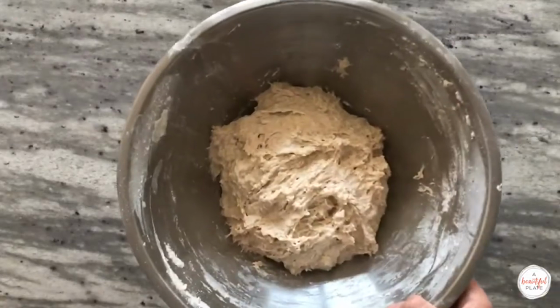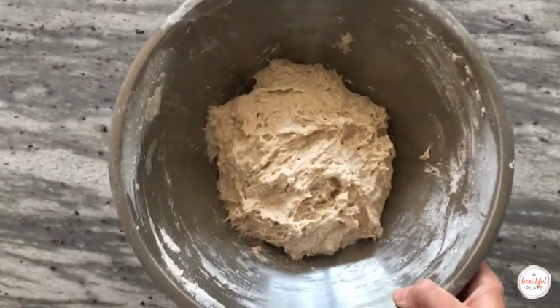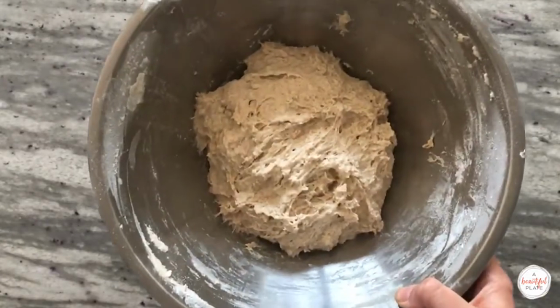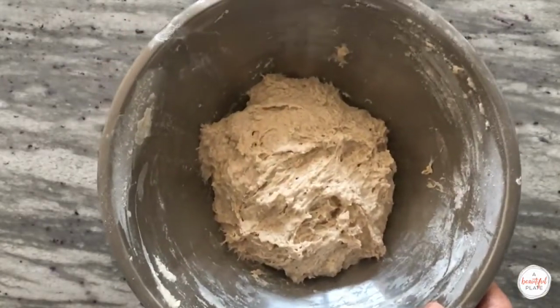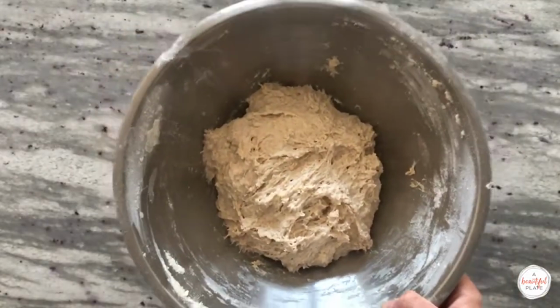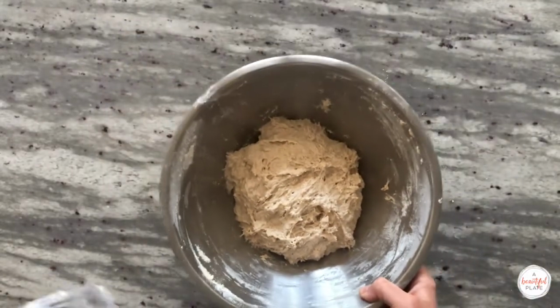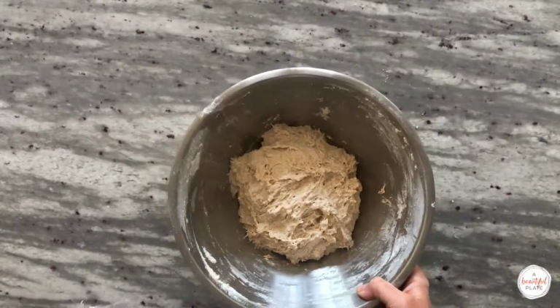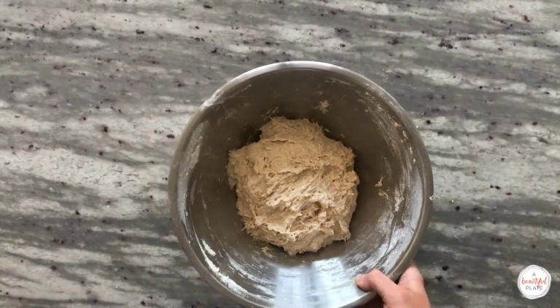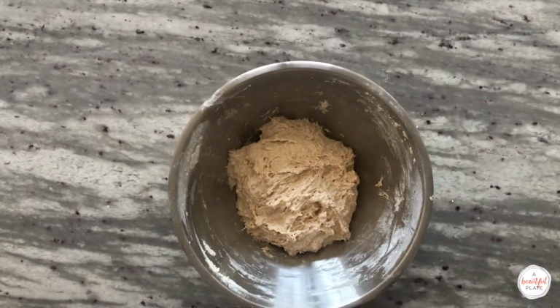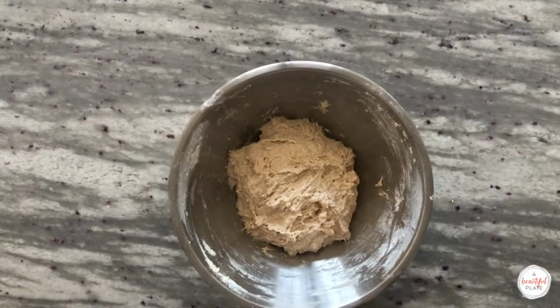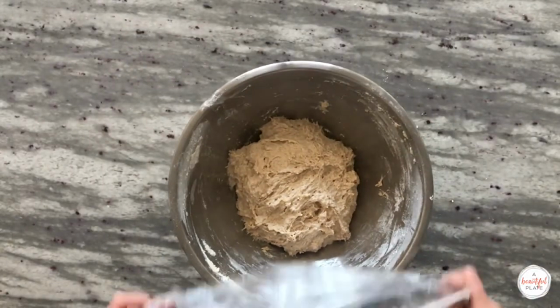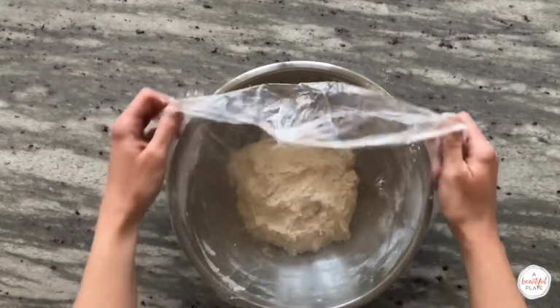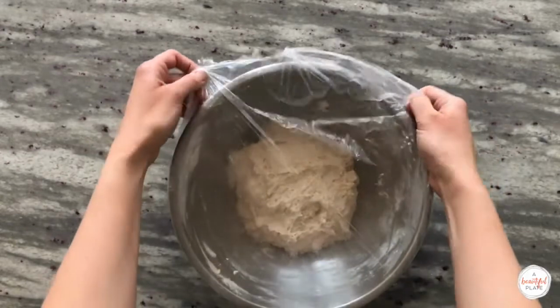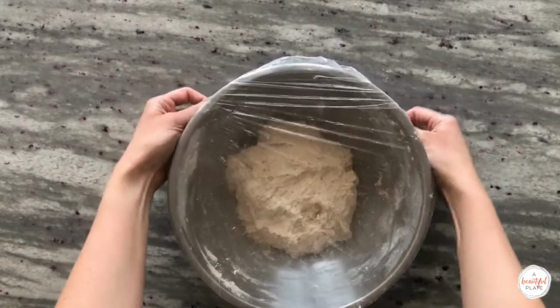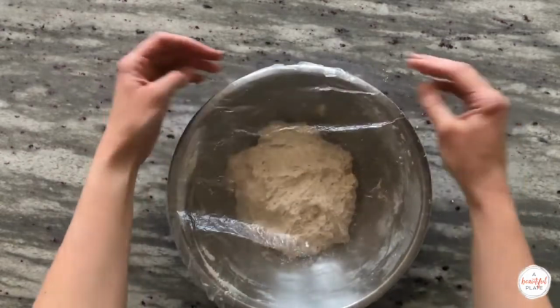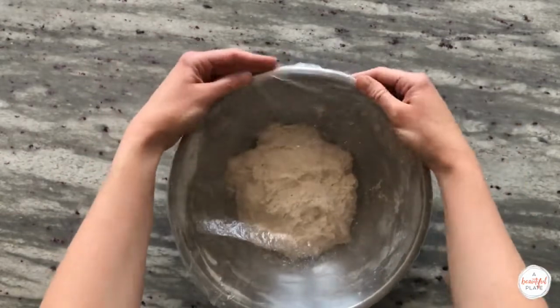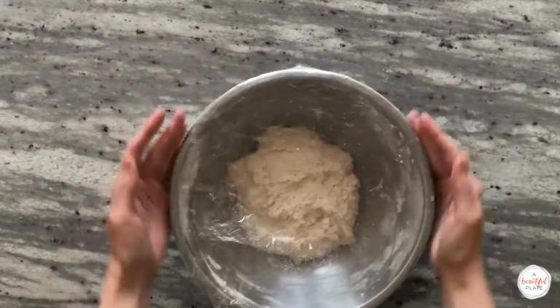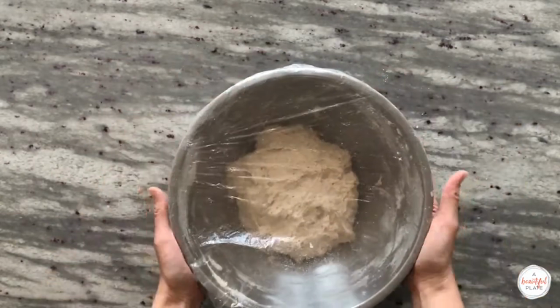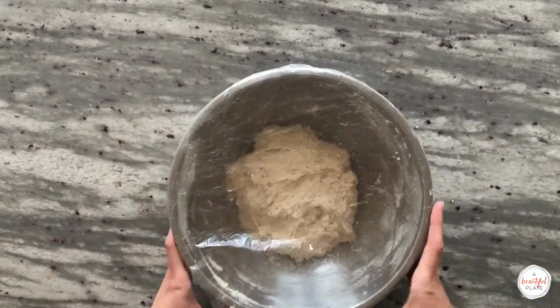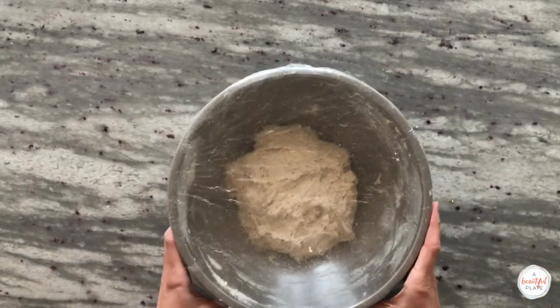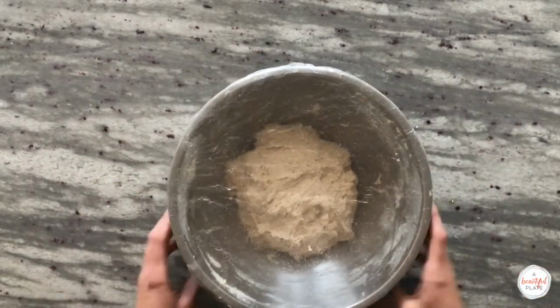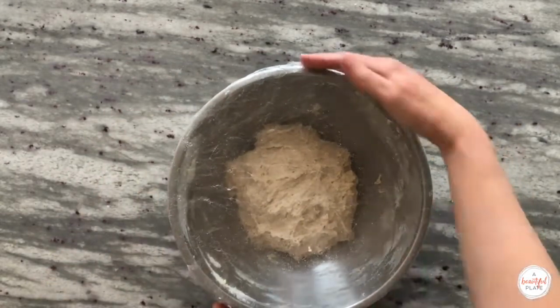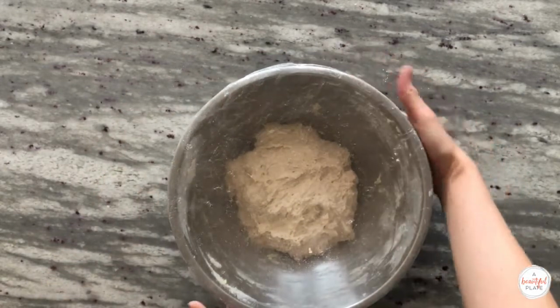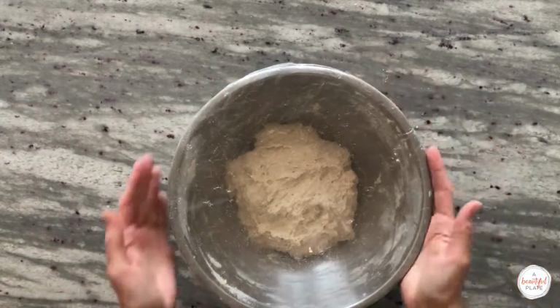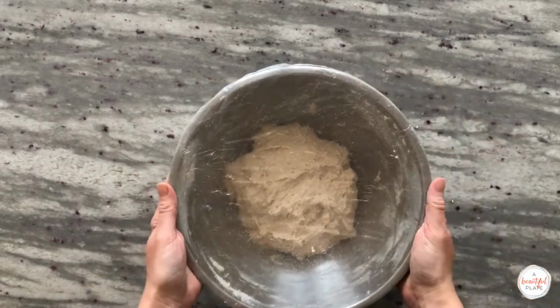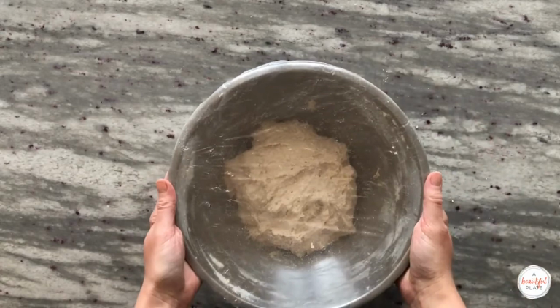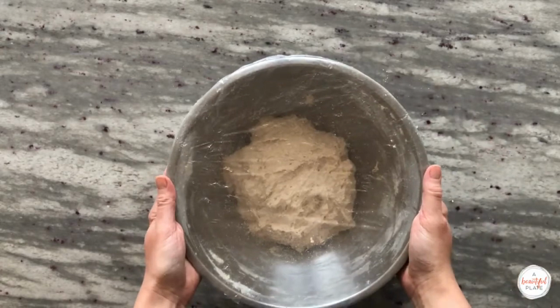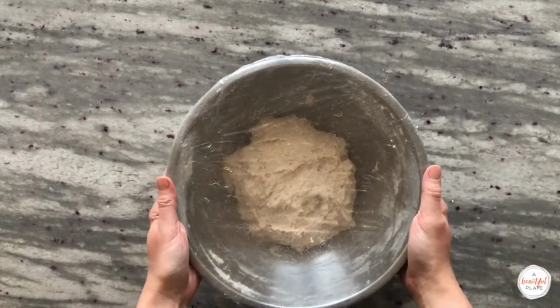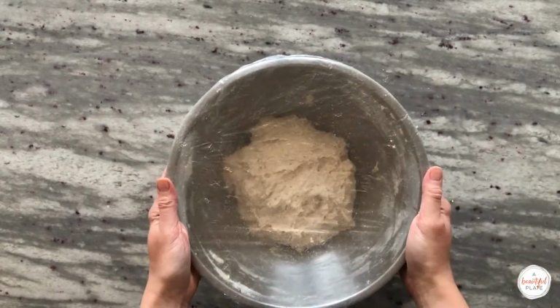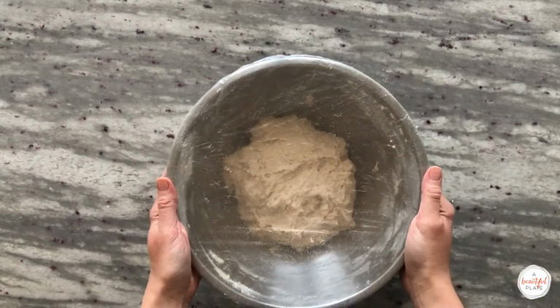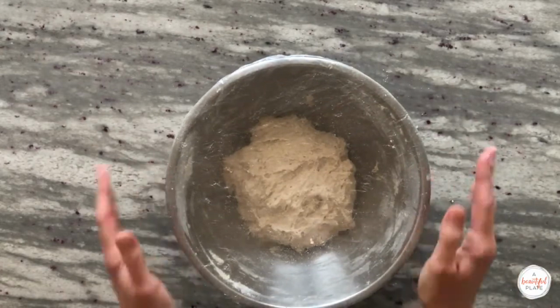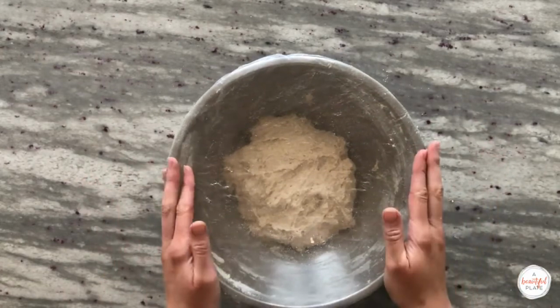During this stage, the dough will feel very shaggy and sticky. Once mixed thoroughly, cover the bowl with plastic wrap. I like to use a plastic shower cap, which has elastic edges, and rest for at least one hour or up to two hours.